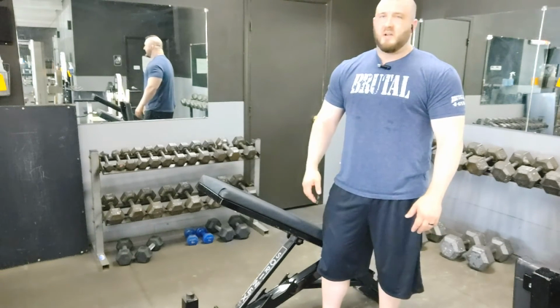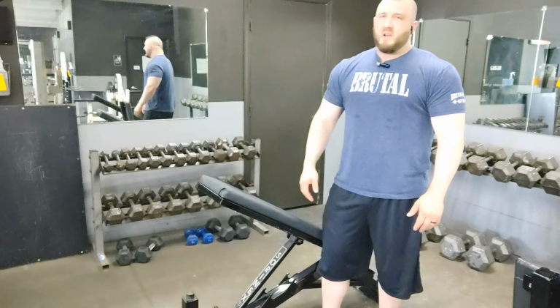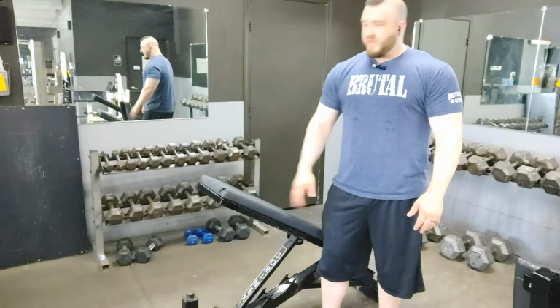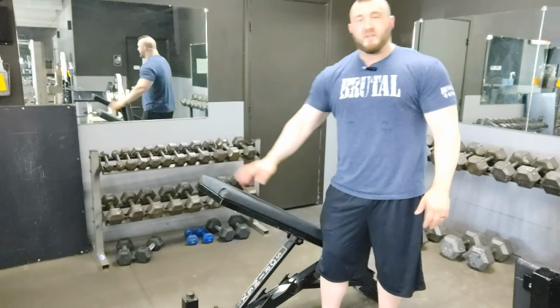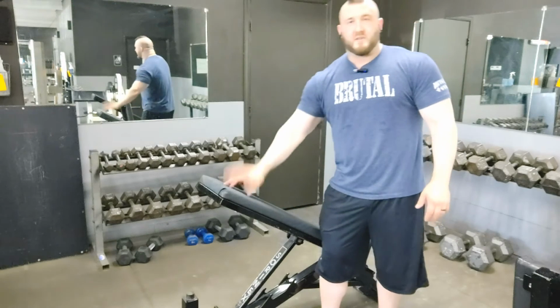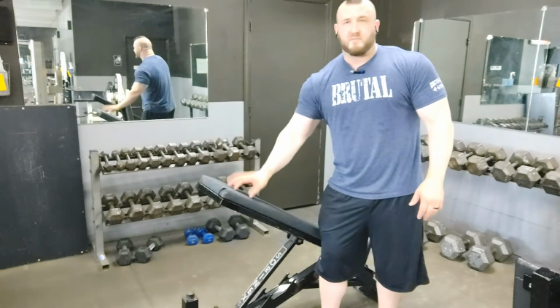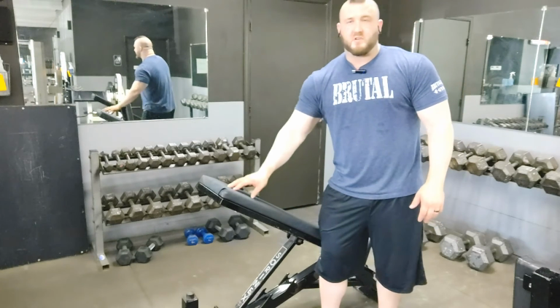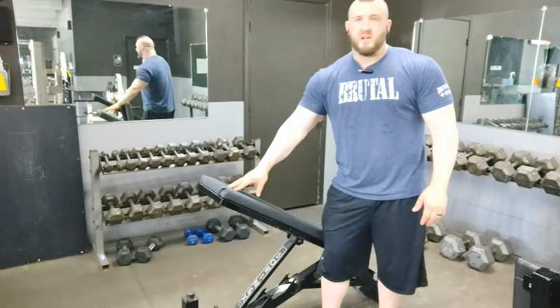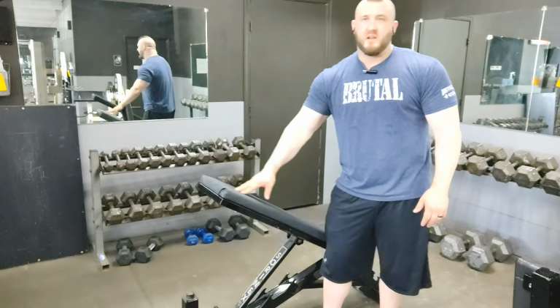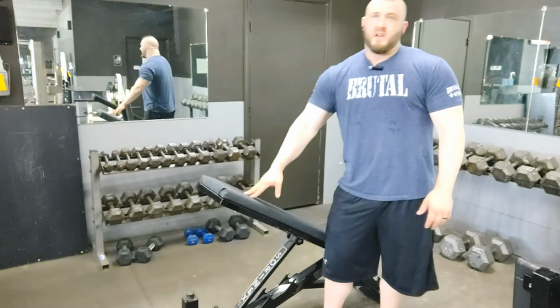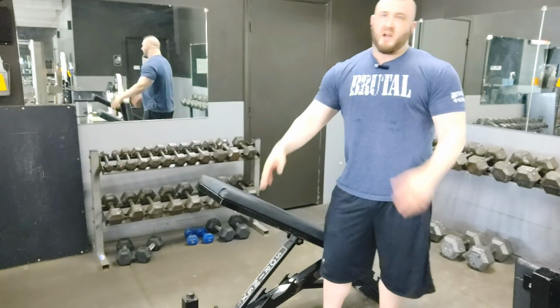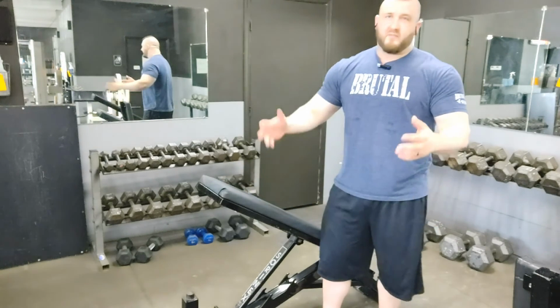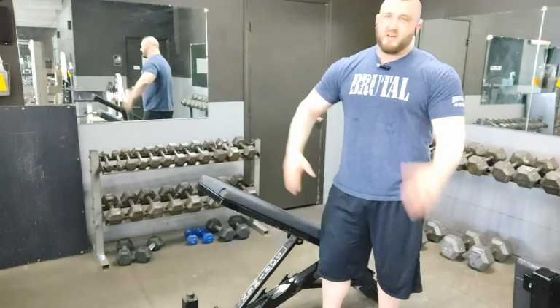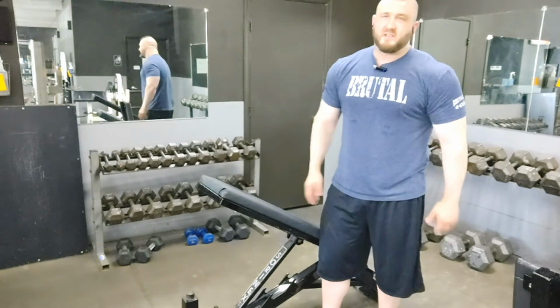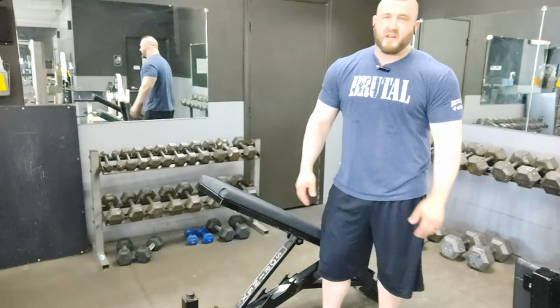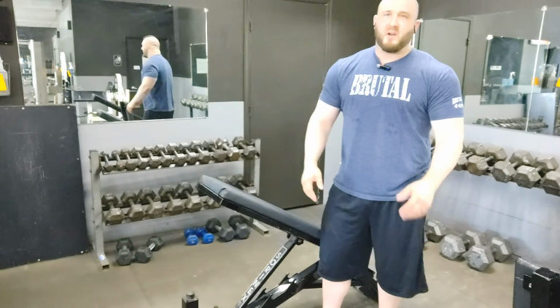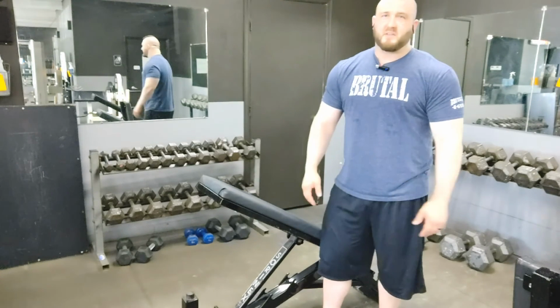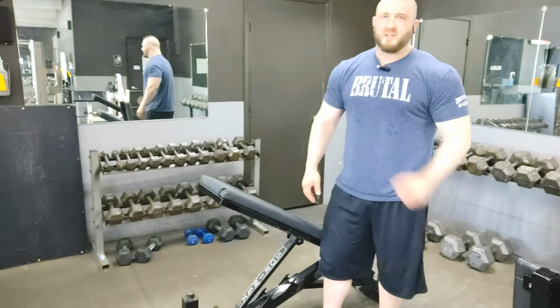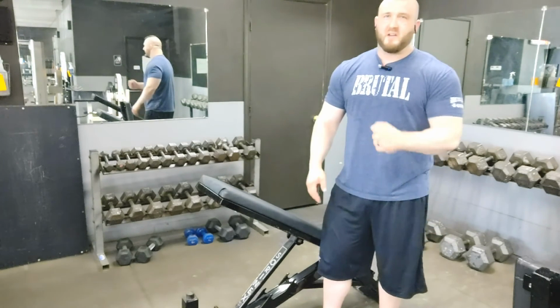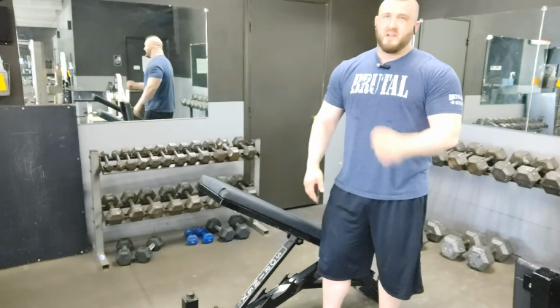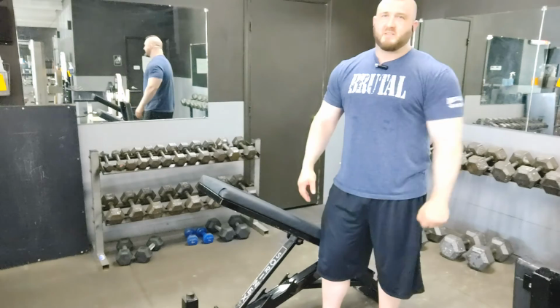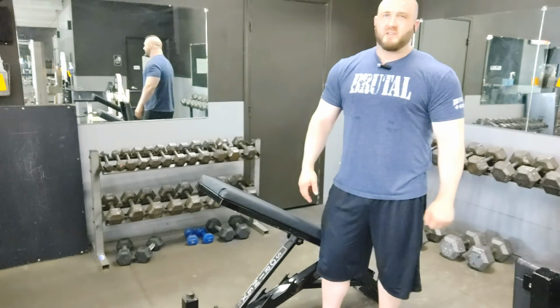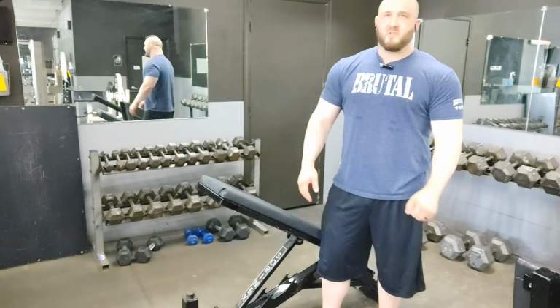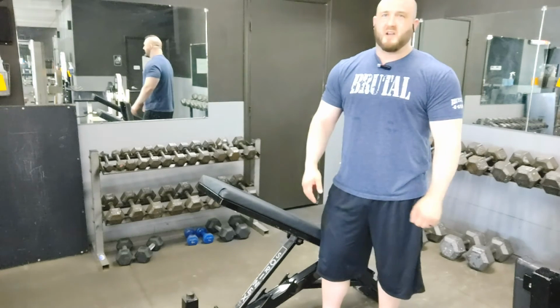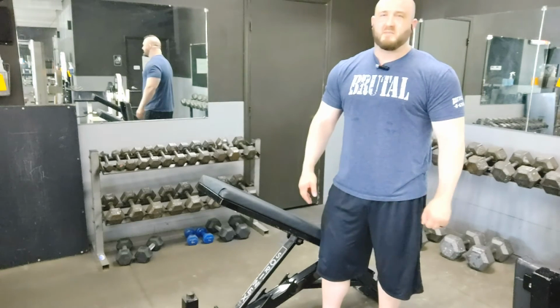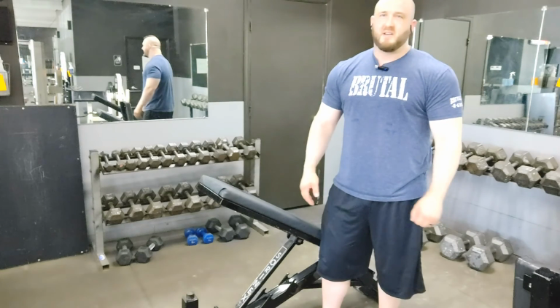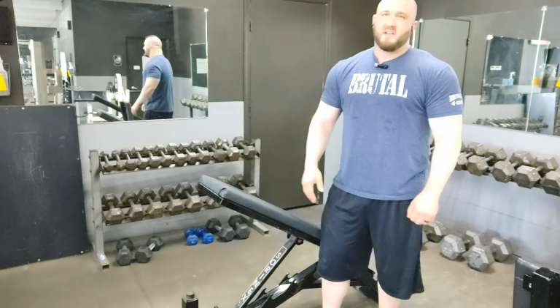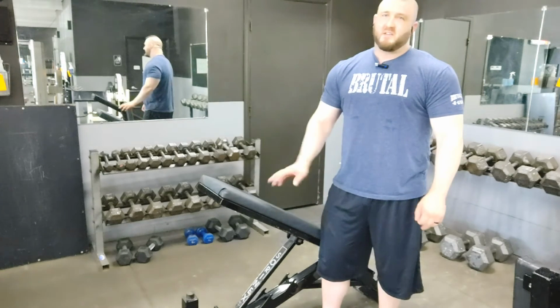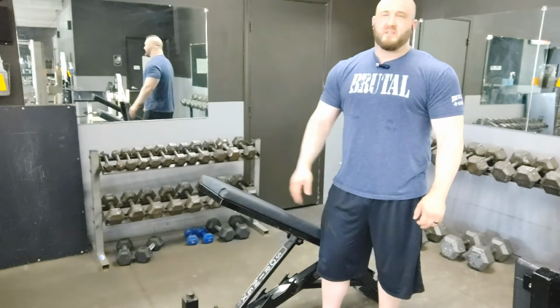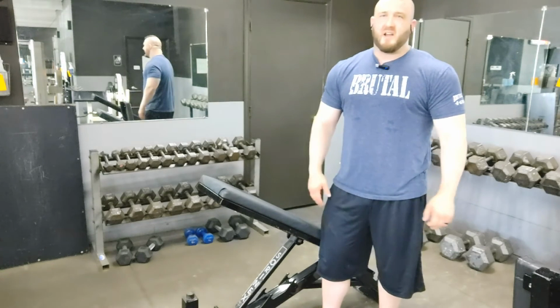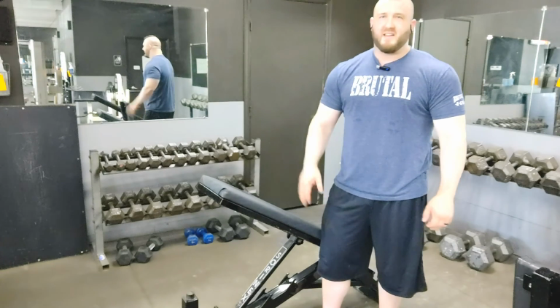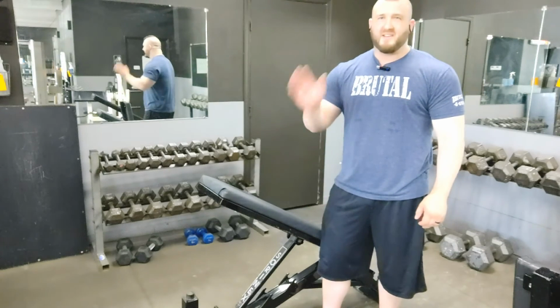Give these three tips a try. Have fun — it's going to kick your butt, but it's going to give you nice, big, strong triceps. Good luck.